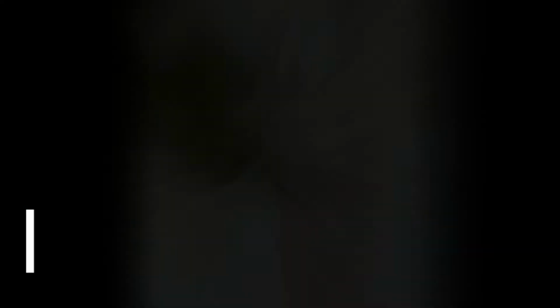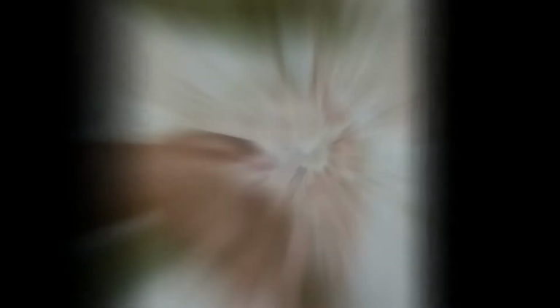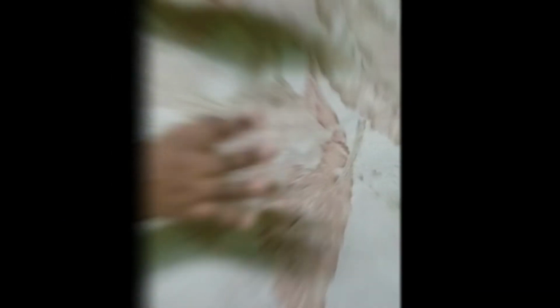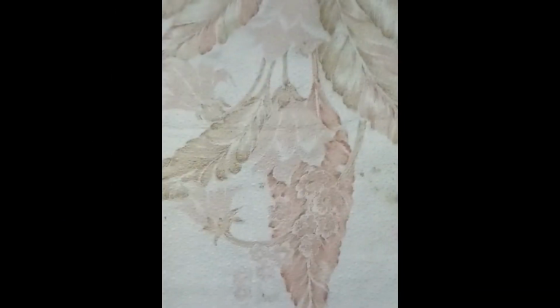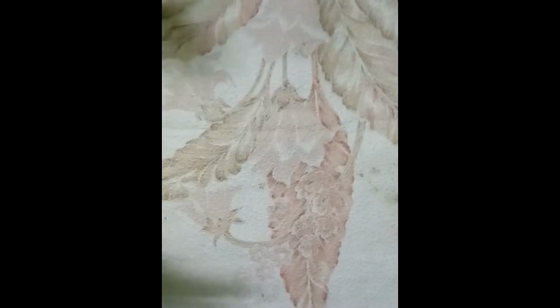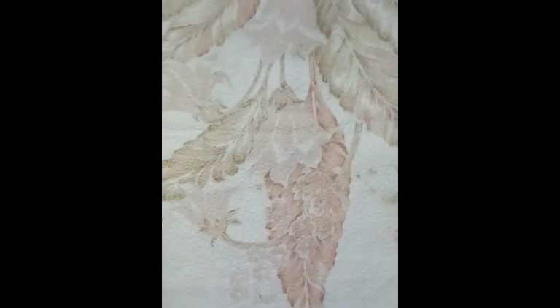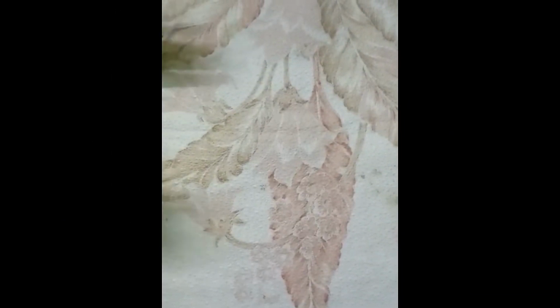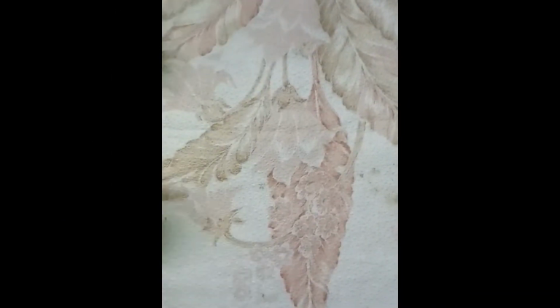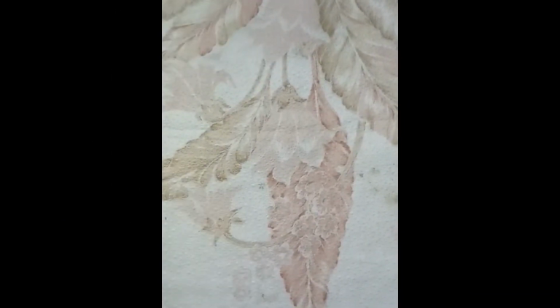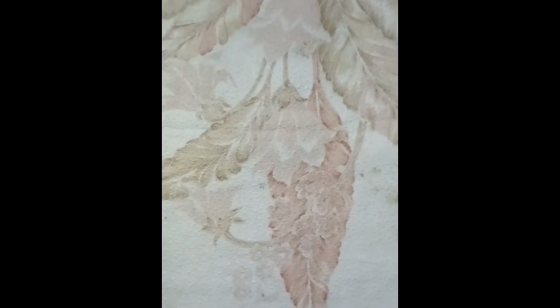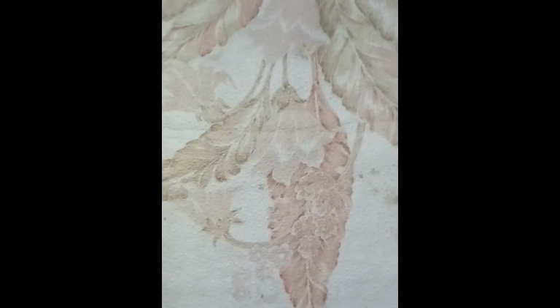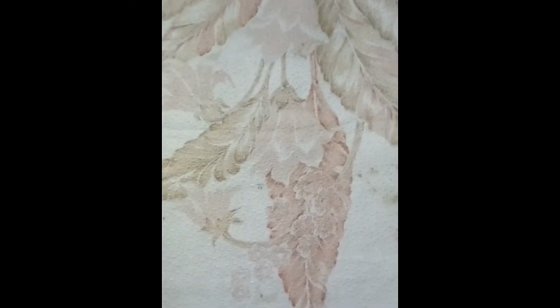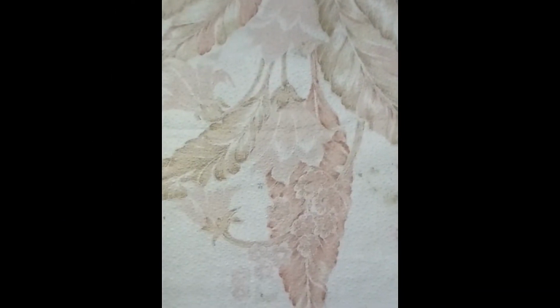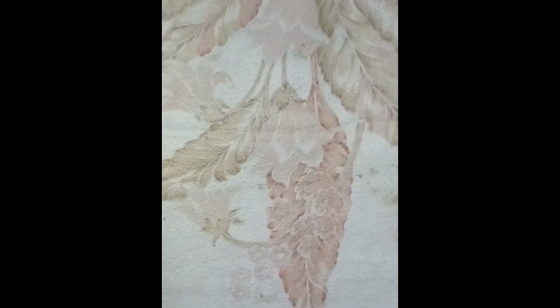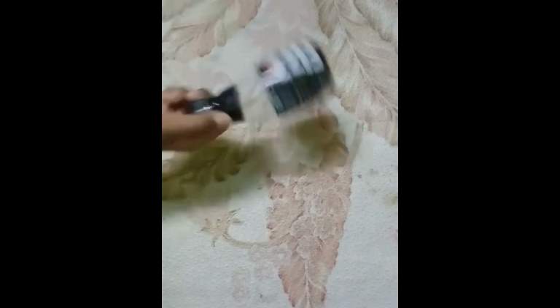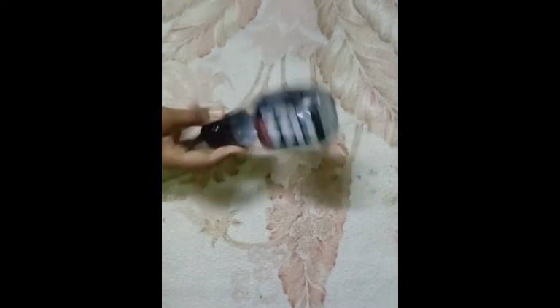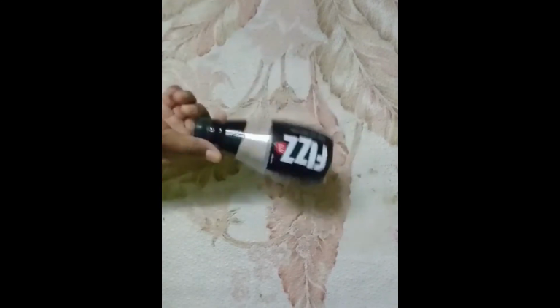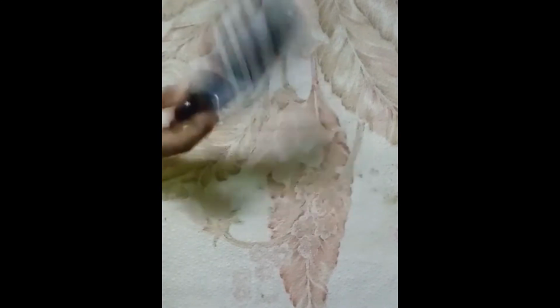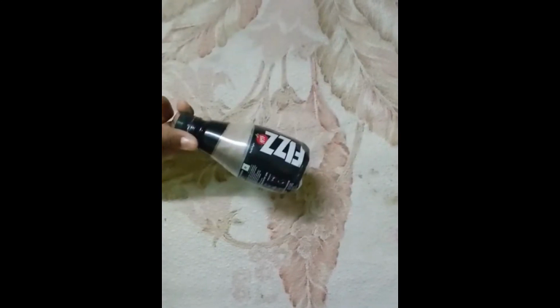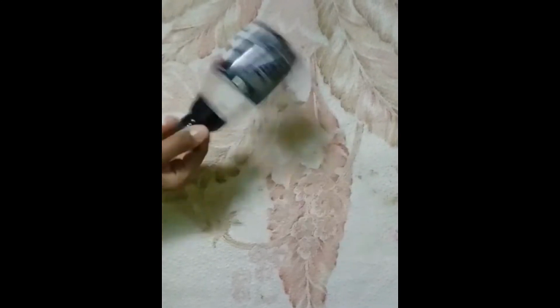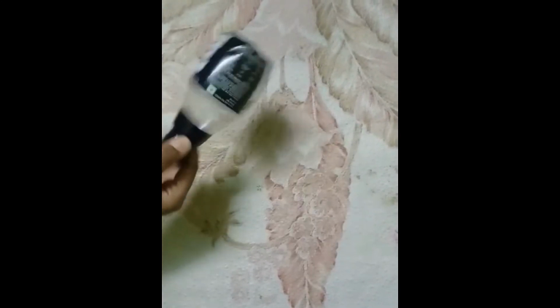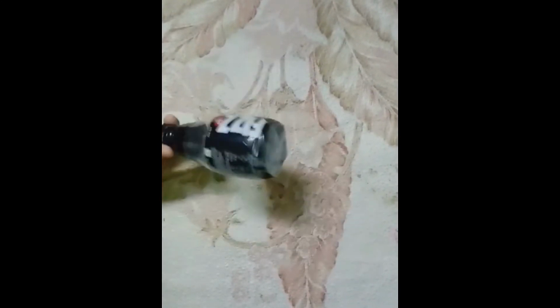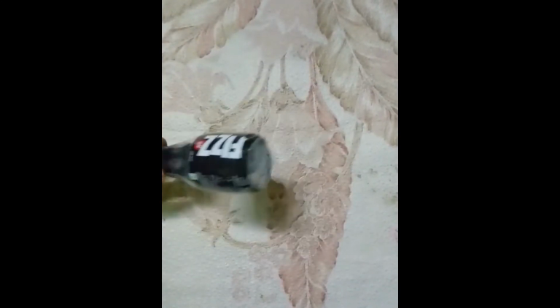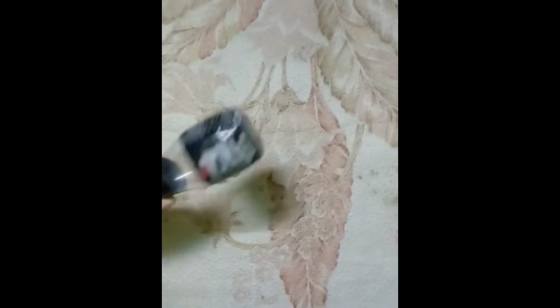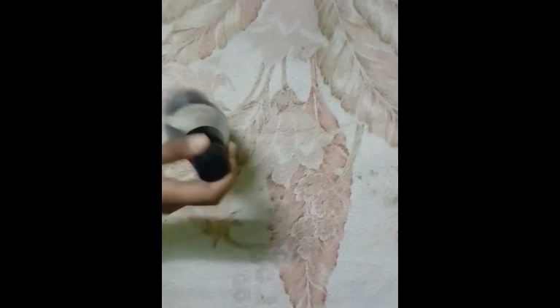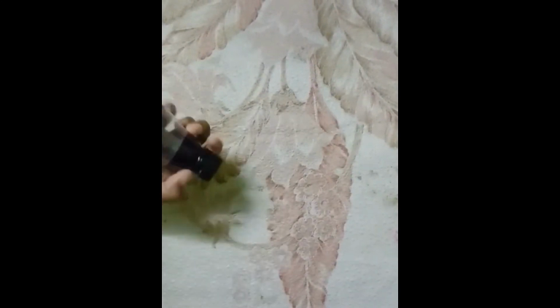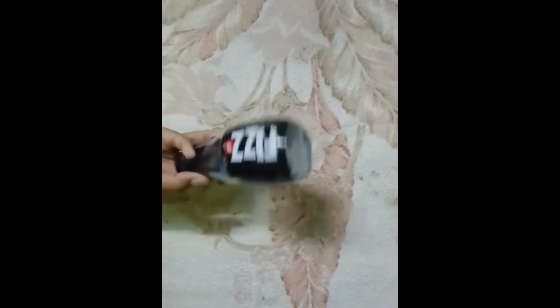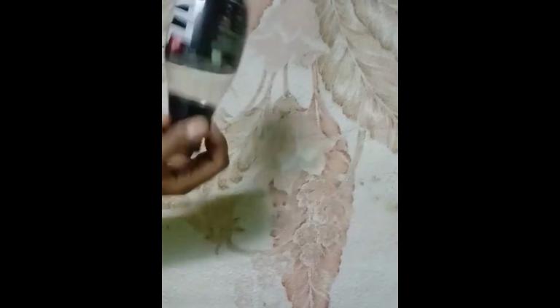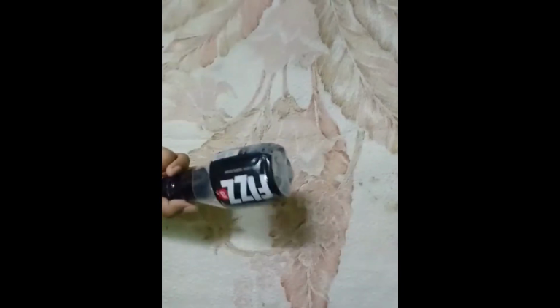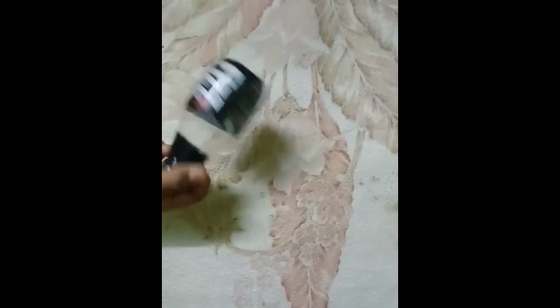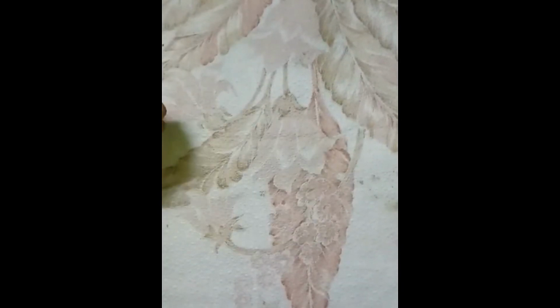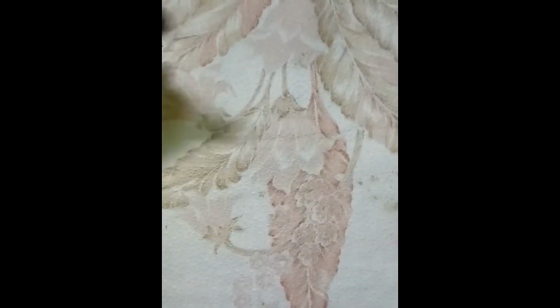Hello everyone, welcome to my channel Abba's Little Kids. Hope you all are doing well. I have this plastic bottle. Today I am going to do a DIY in this plastic bottle. So let's start.